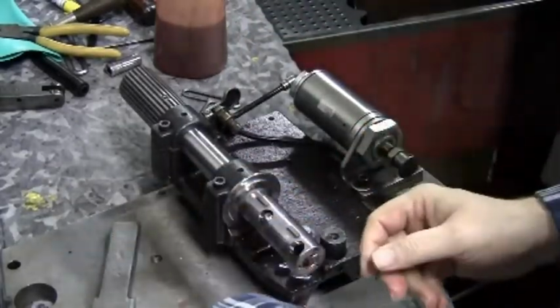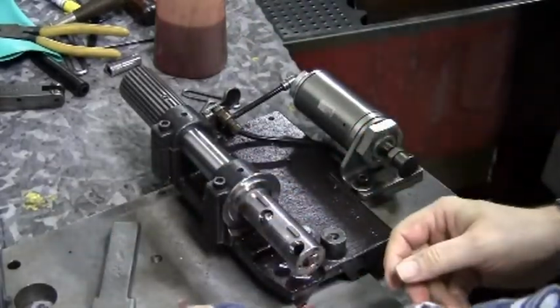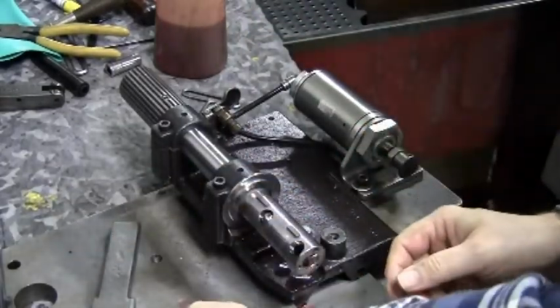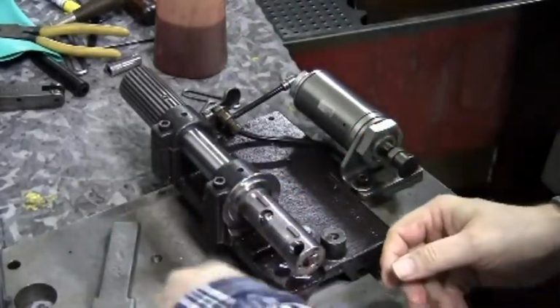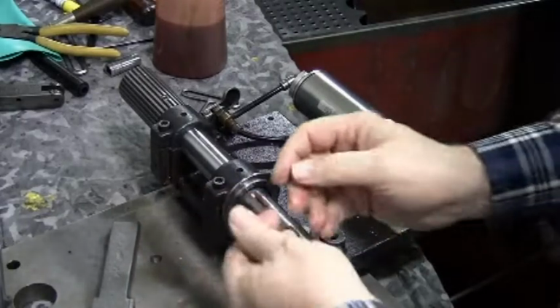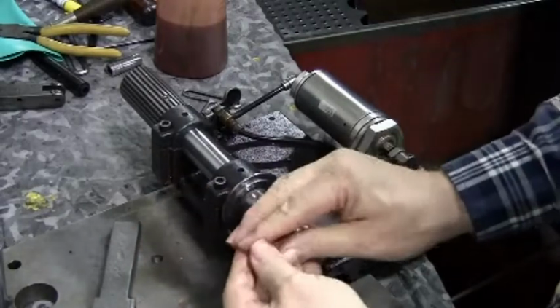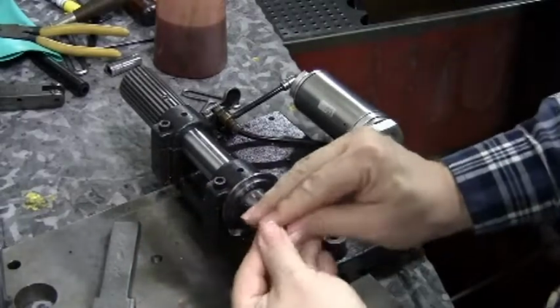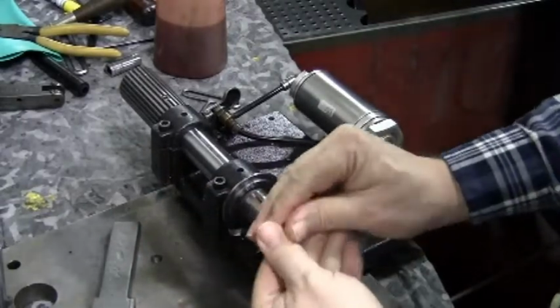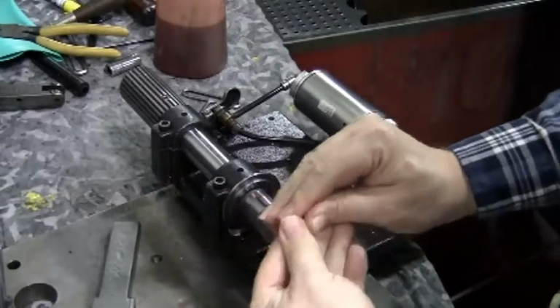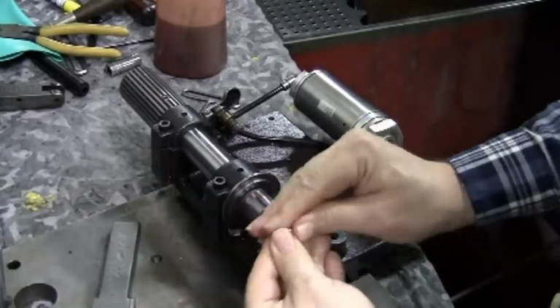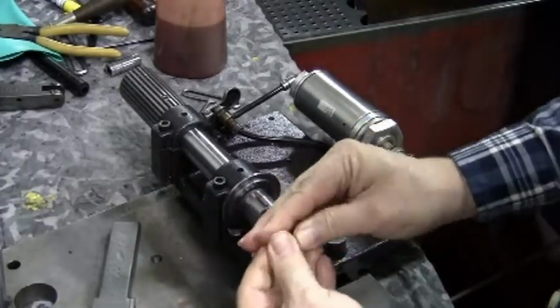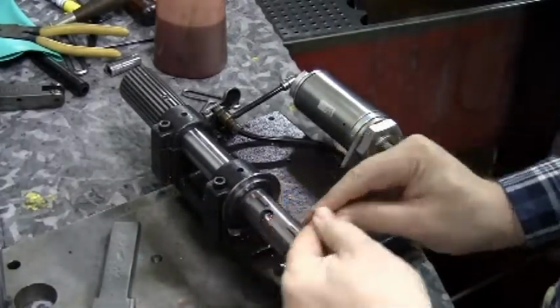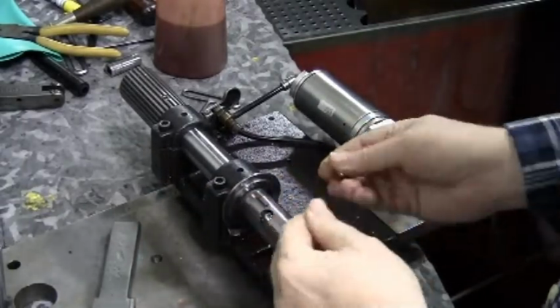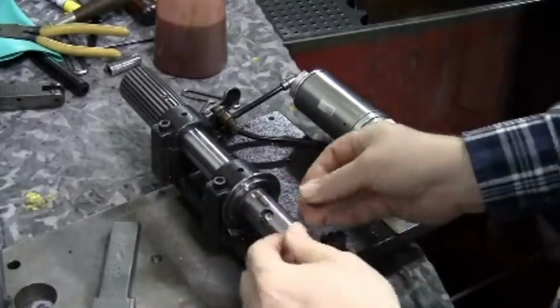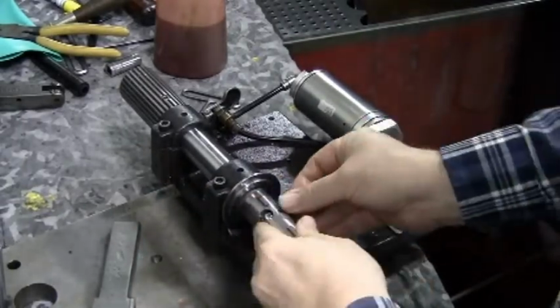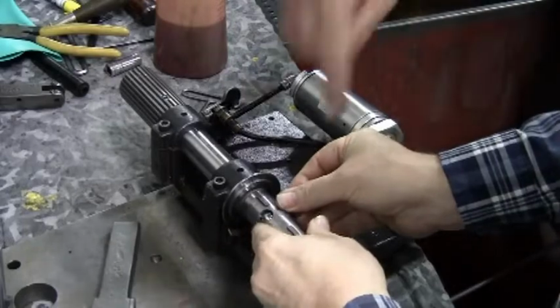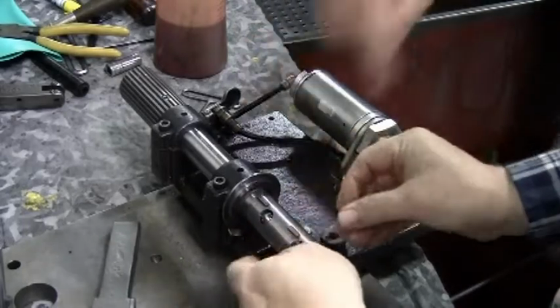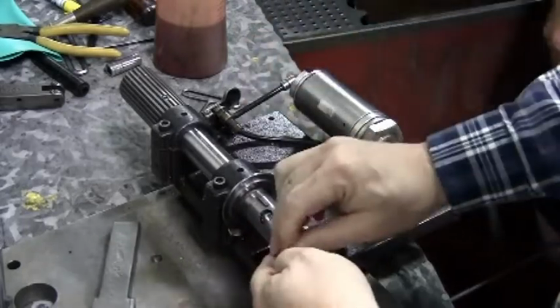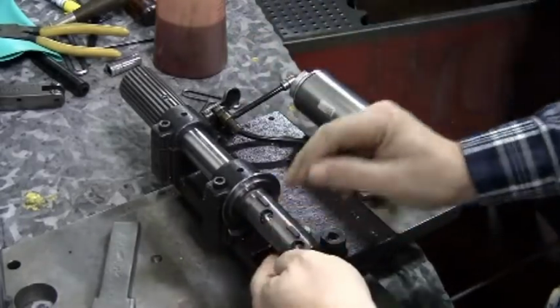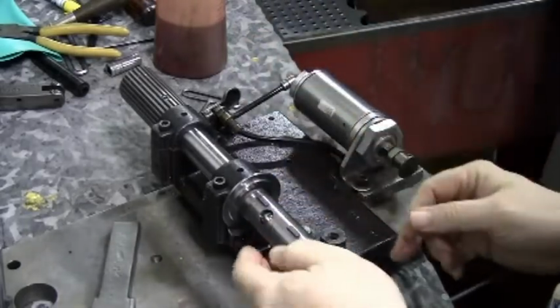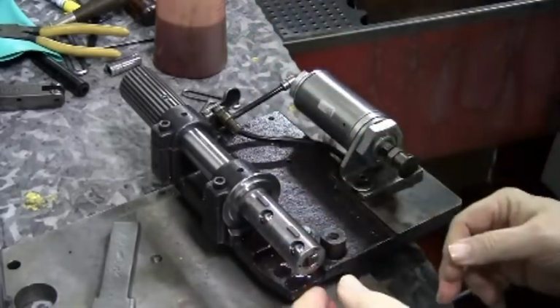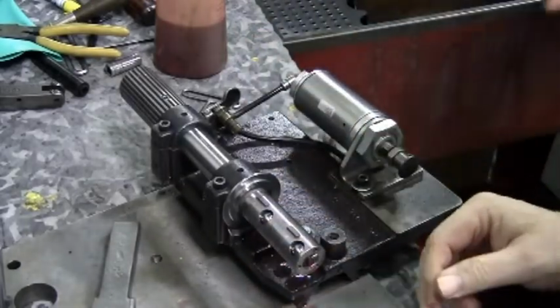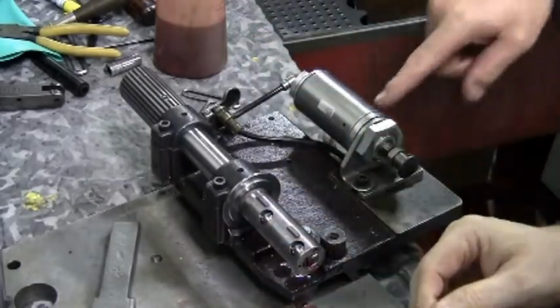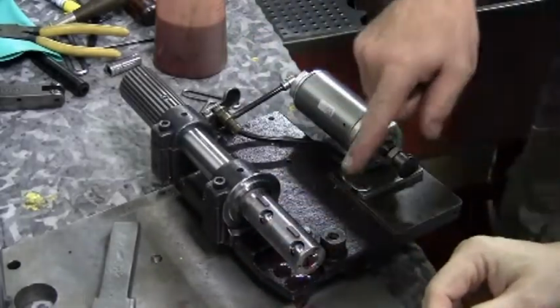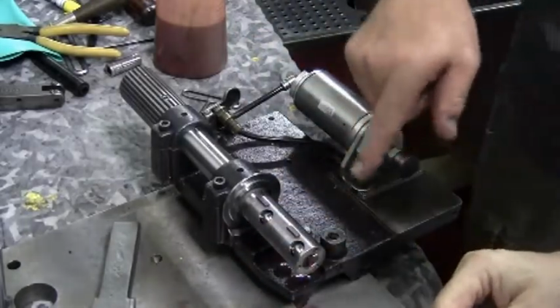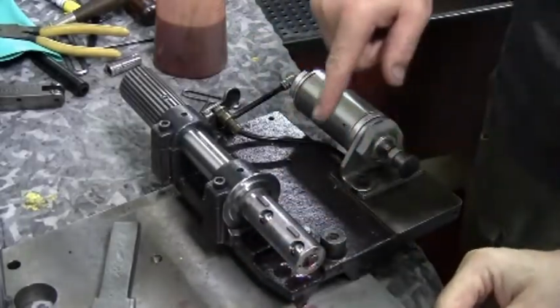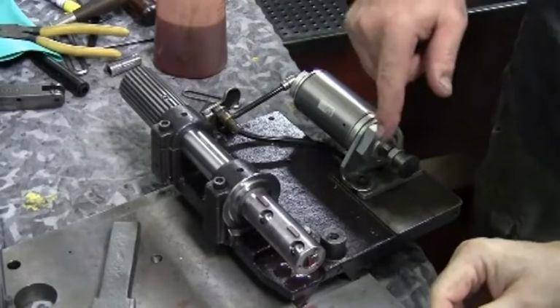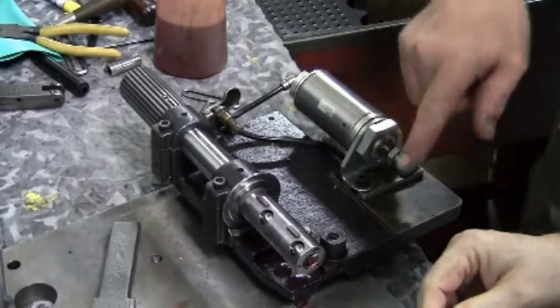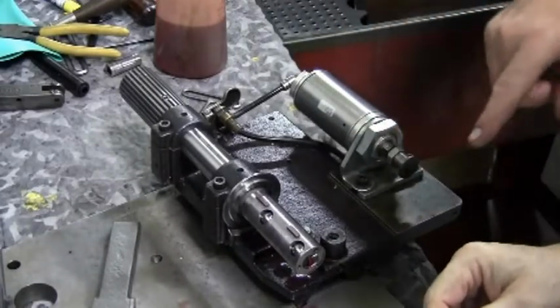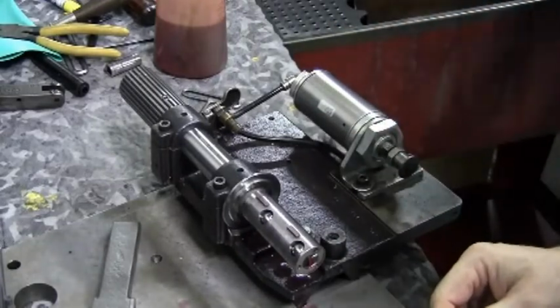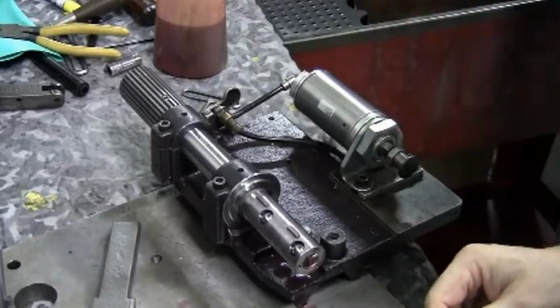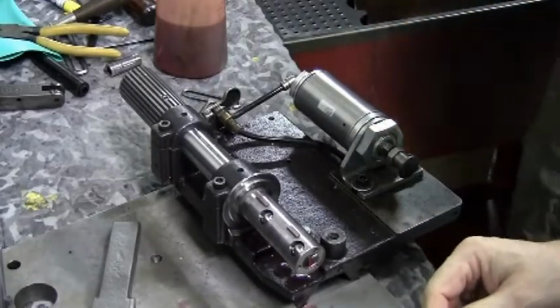You want to rub the balls in your hand, feeling for any grit, and be sure they are clean. Put the two balls in the upper holes first. Next, slide the spring on making sure the yellow is up.